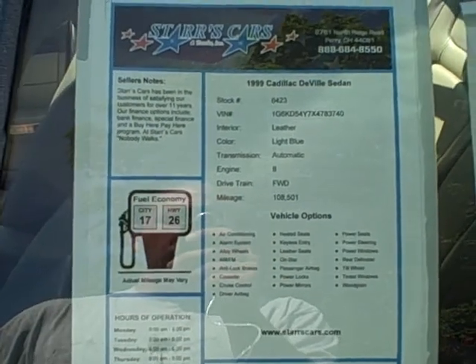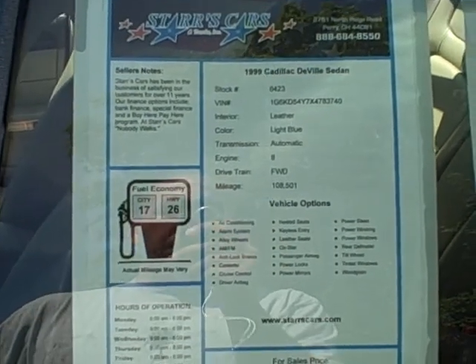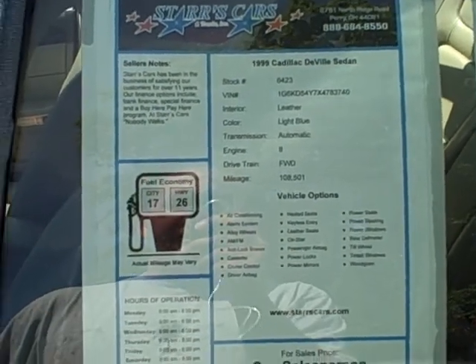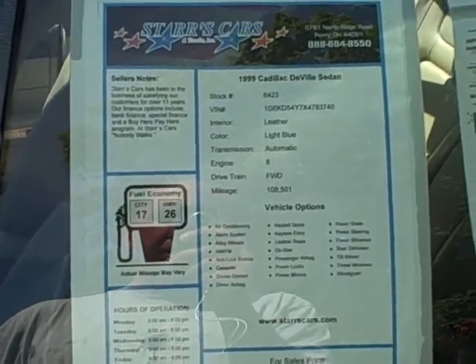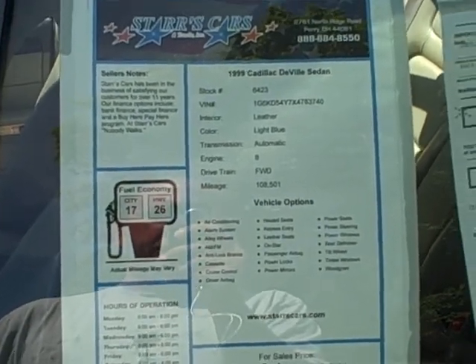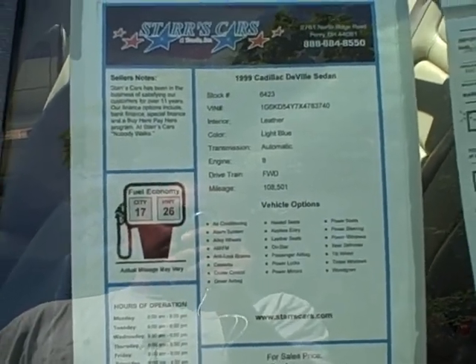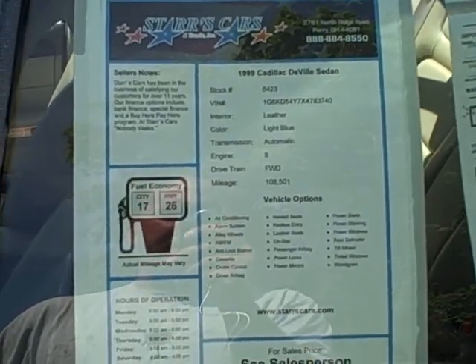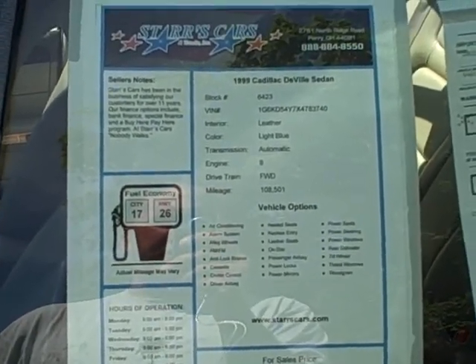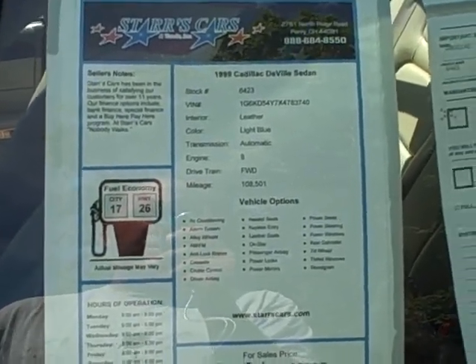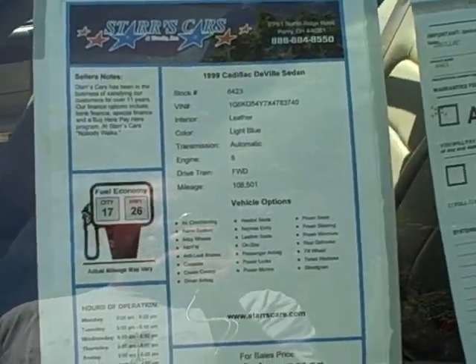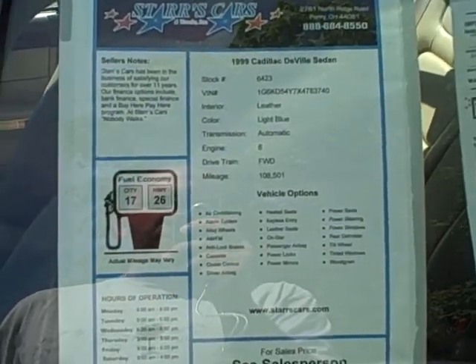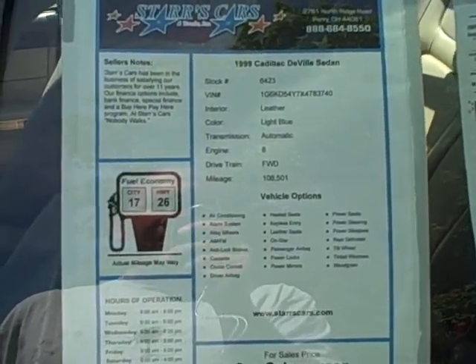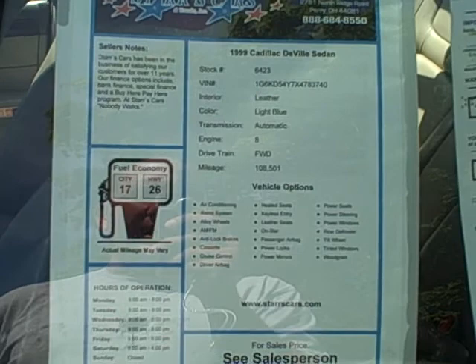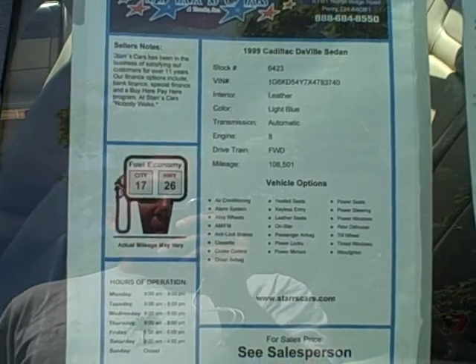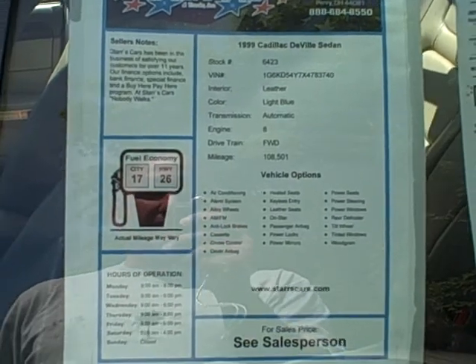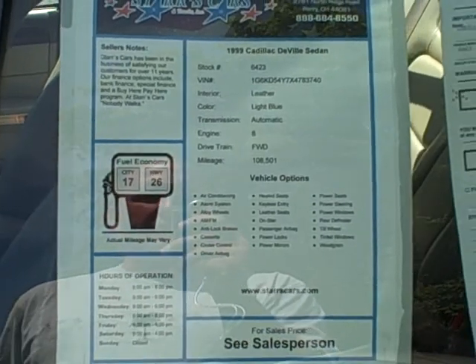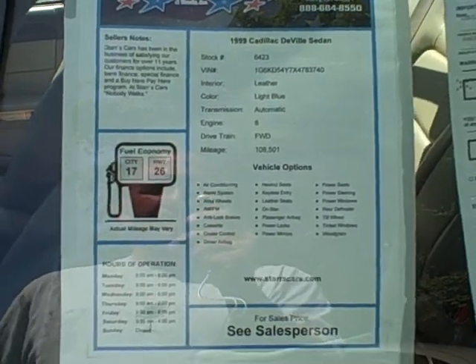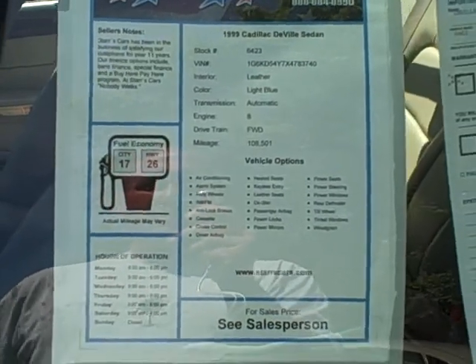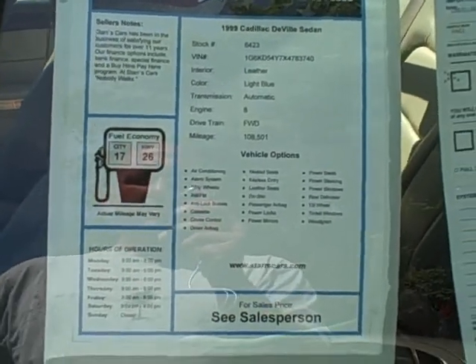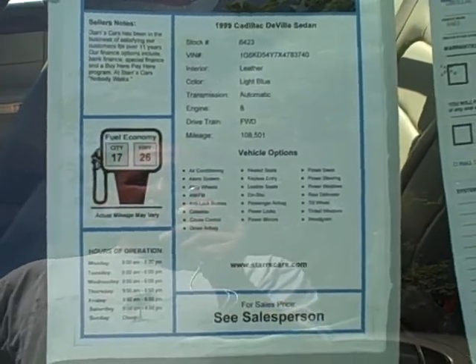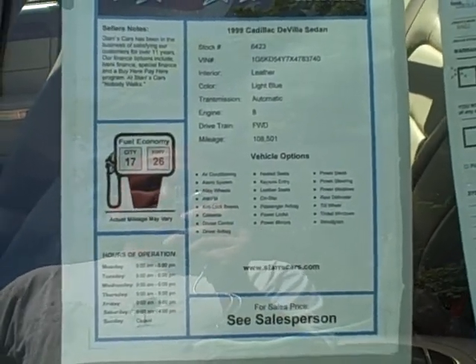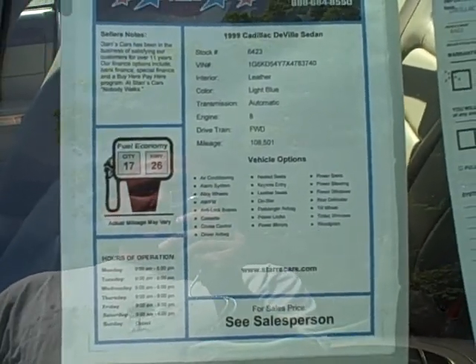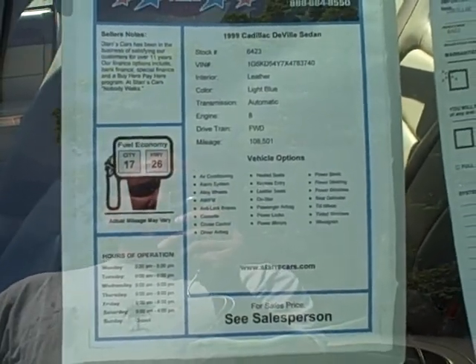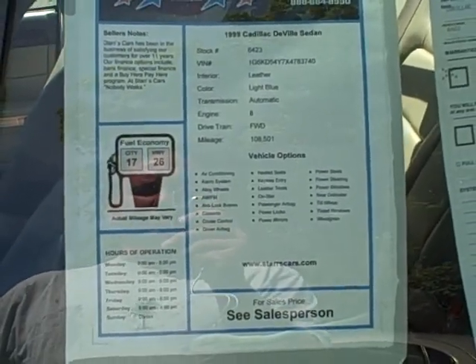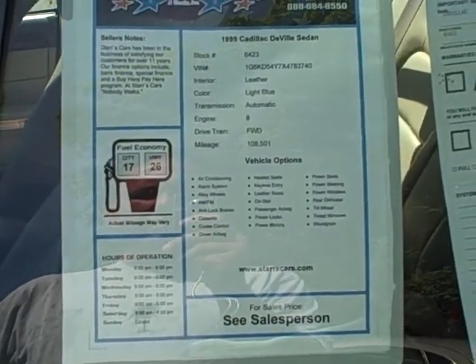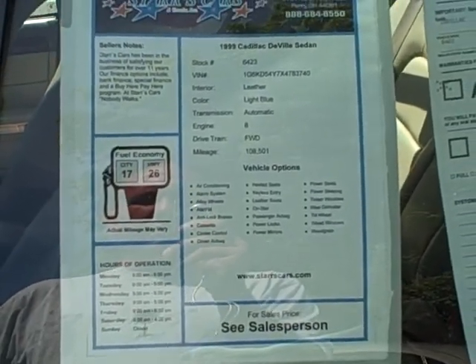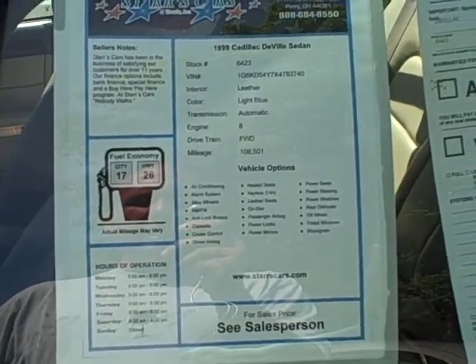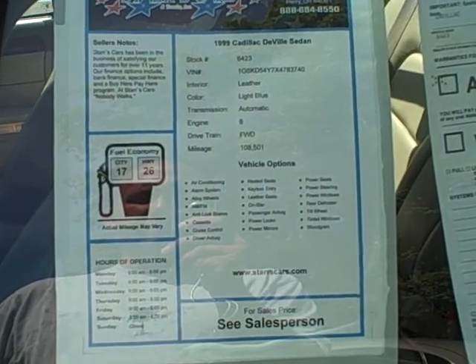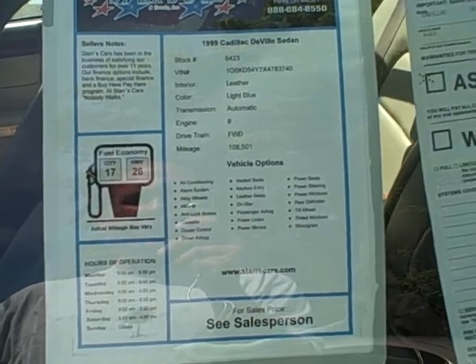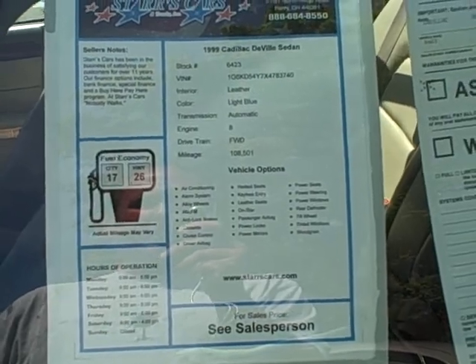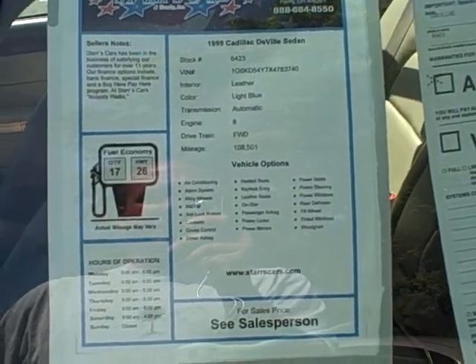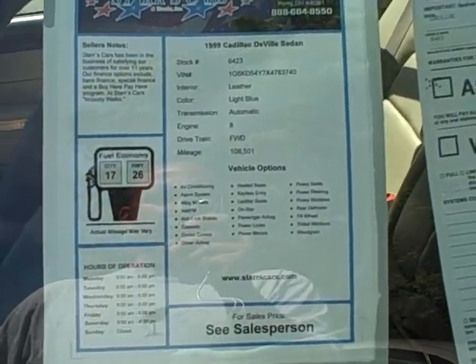Welcome back to Stars Cars and Trucks. My name is Jason. I'm showing you a 99 Cadillac DeVille with leather interior, V8, and 108,000 miles.